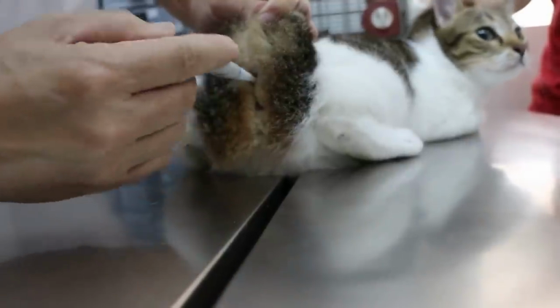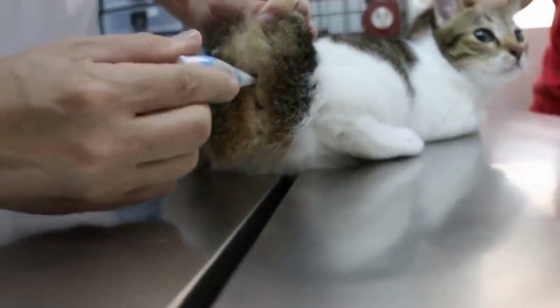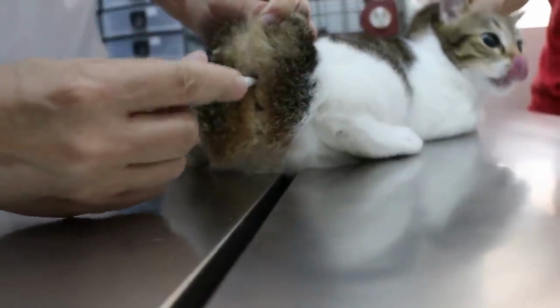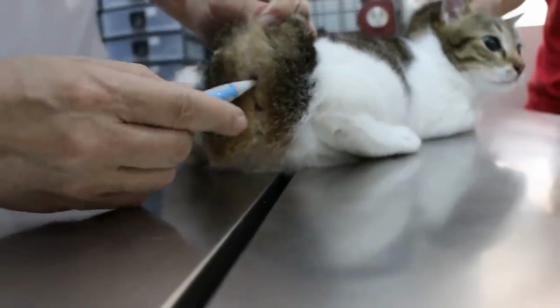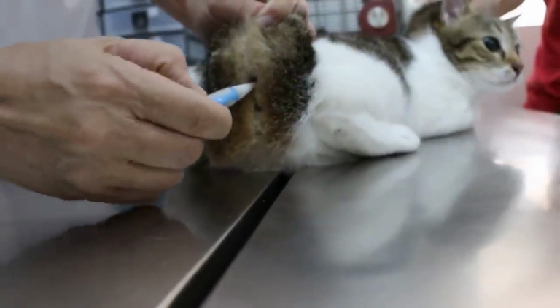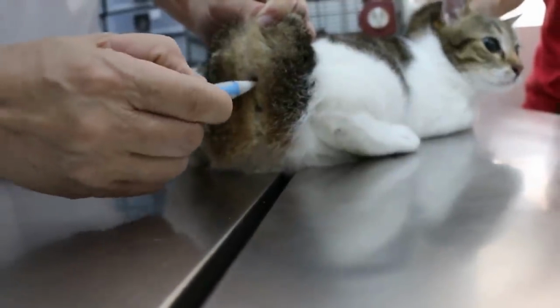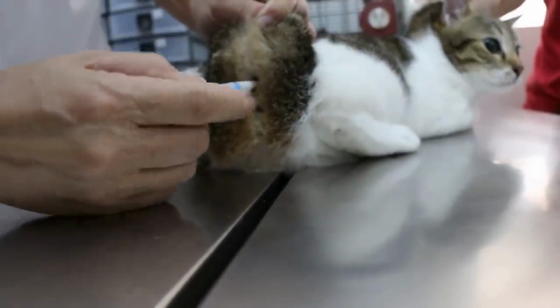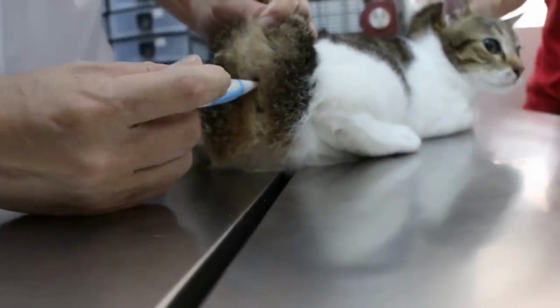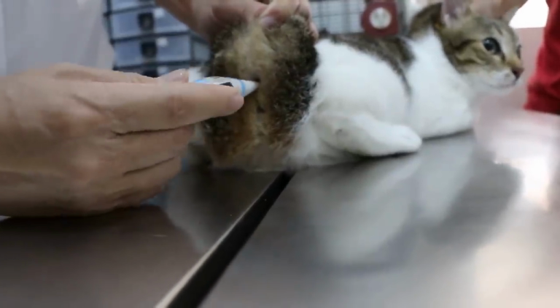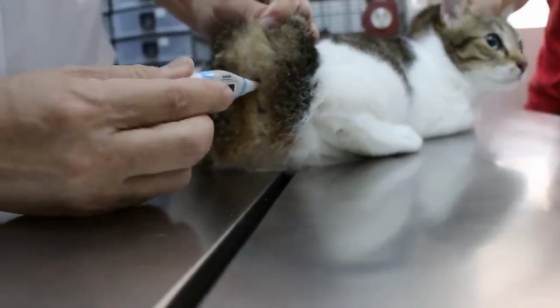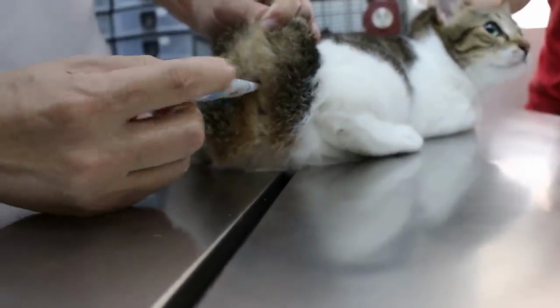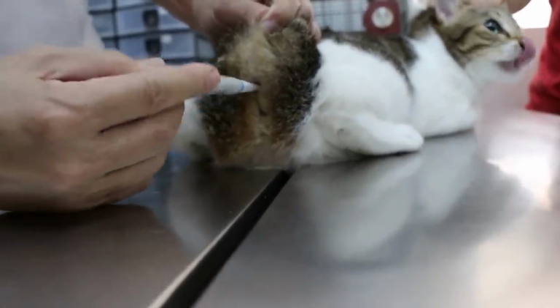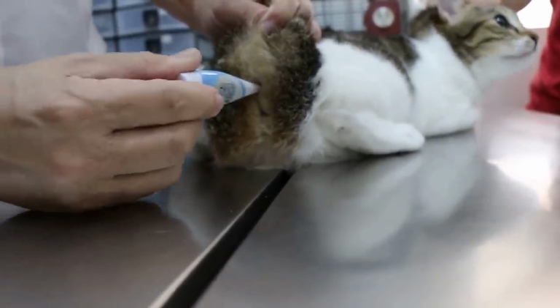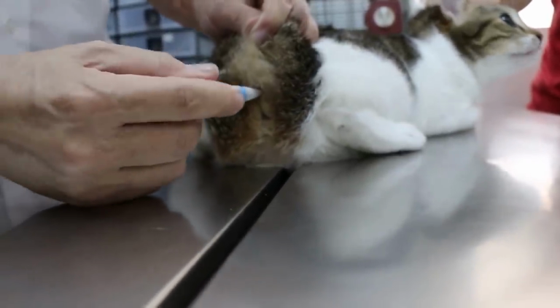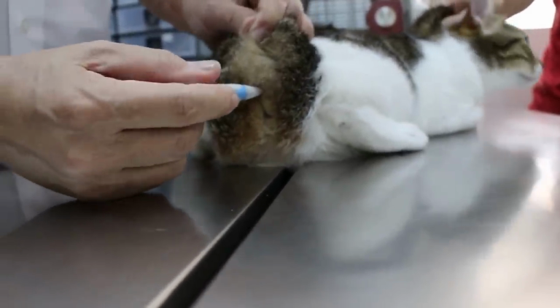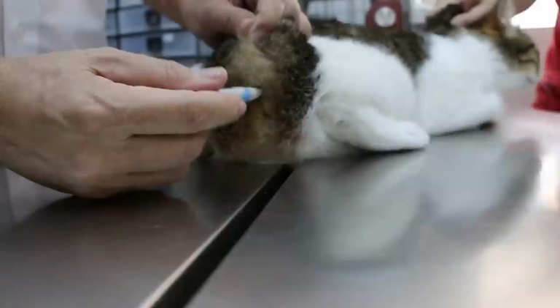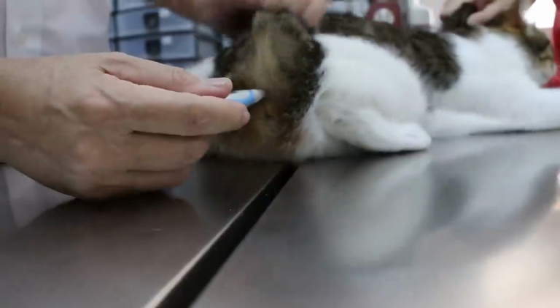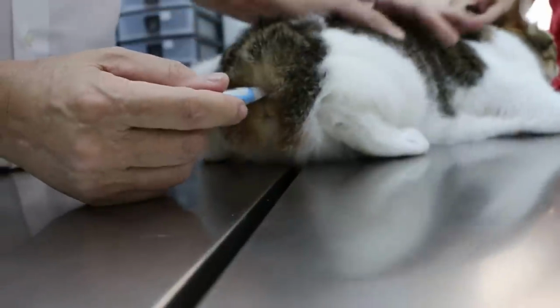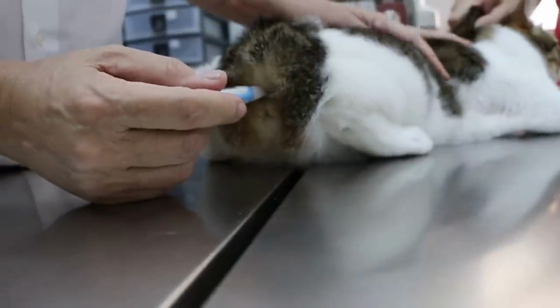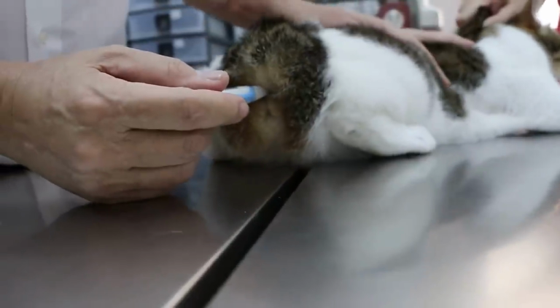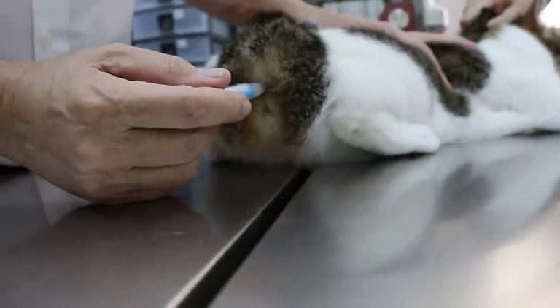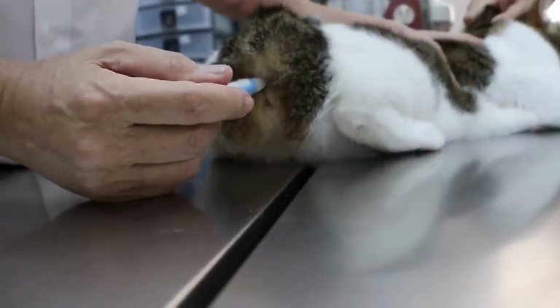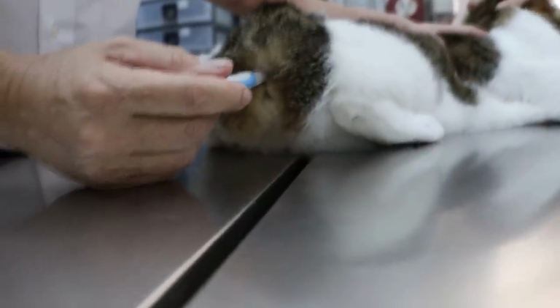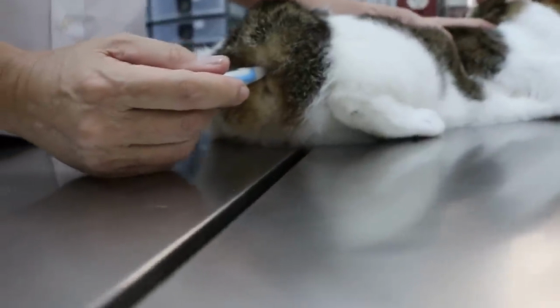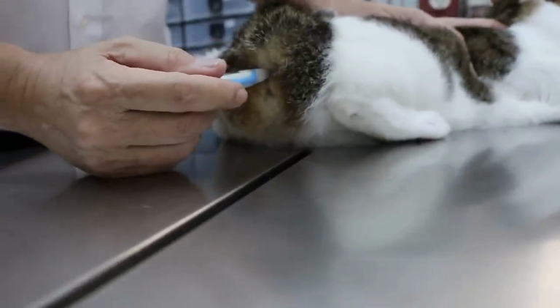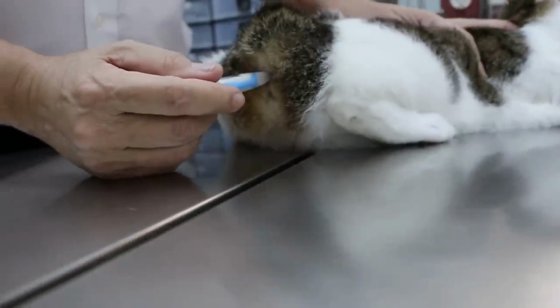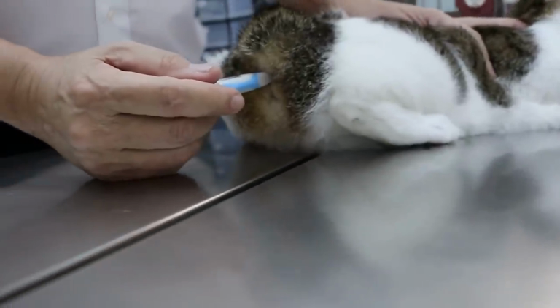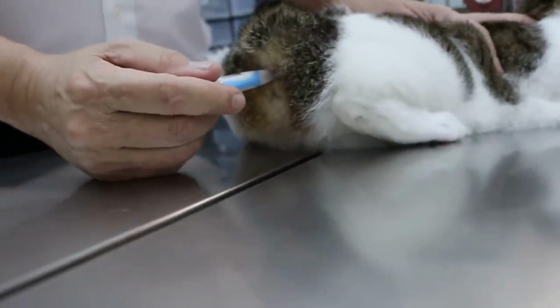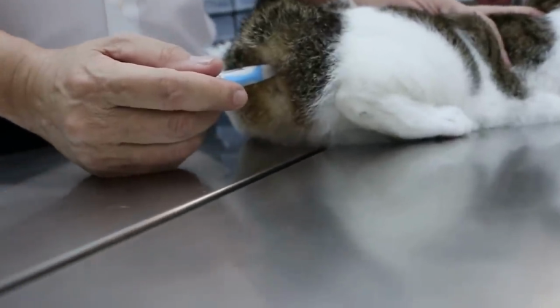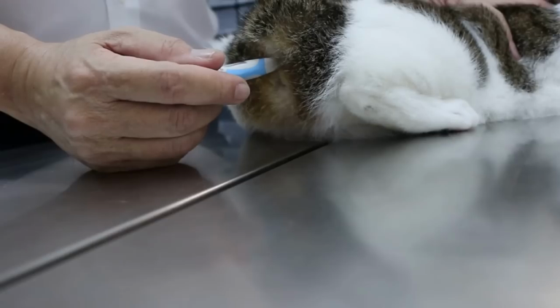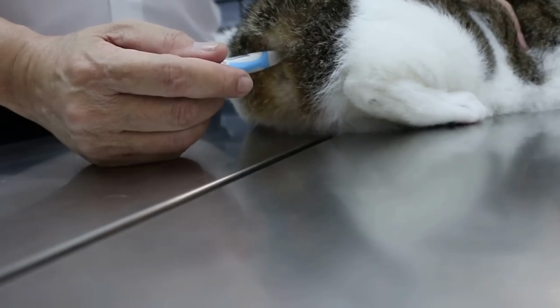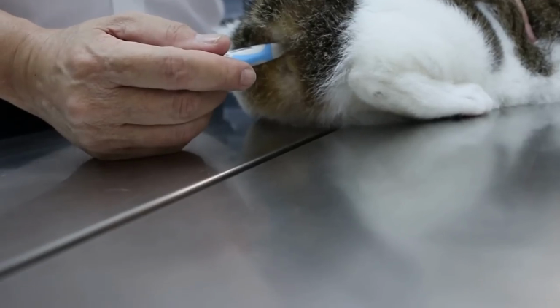So what you're worried about is her teeth — the gums? How long has it been going on? Quite a while. Can she pee and poo normally? Oh yes.